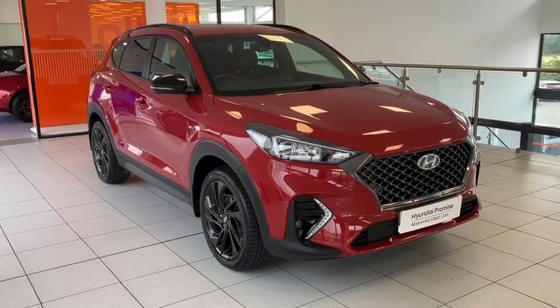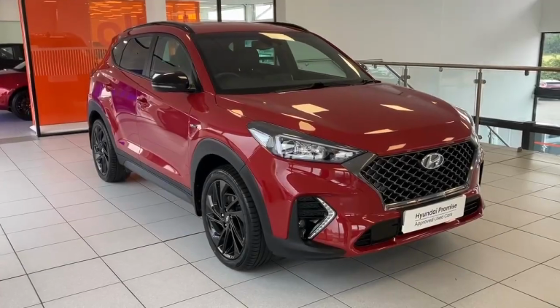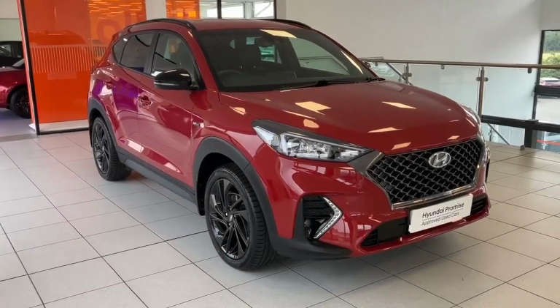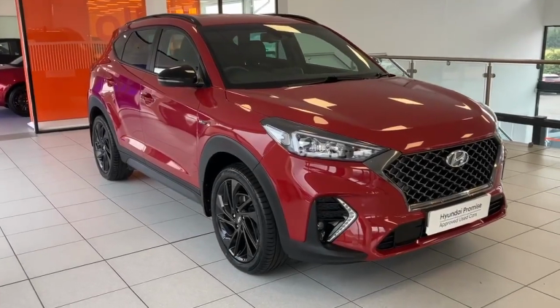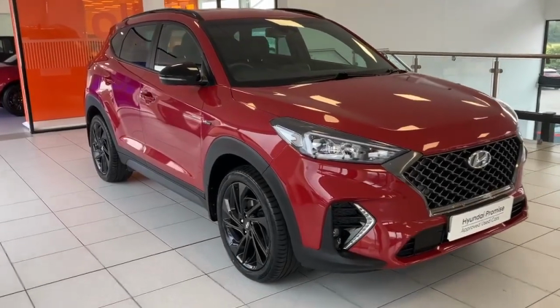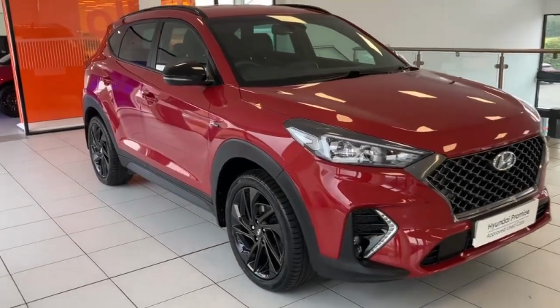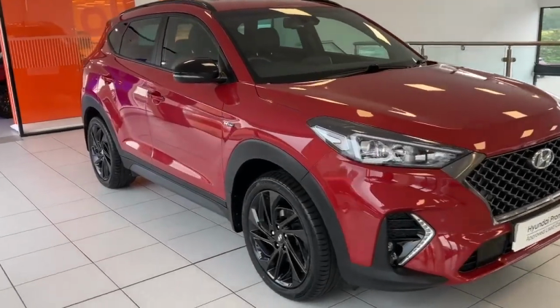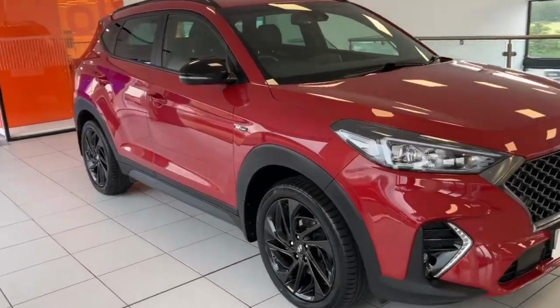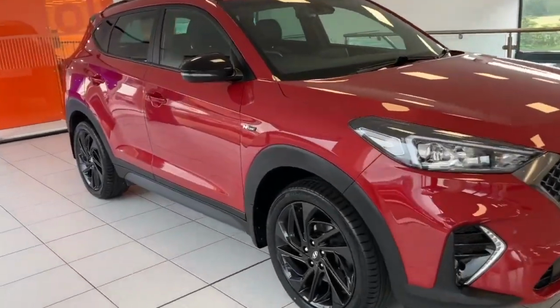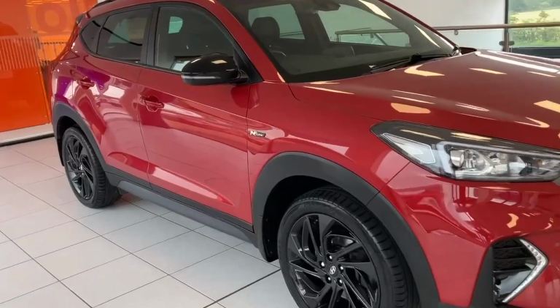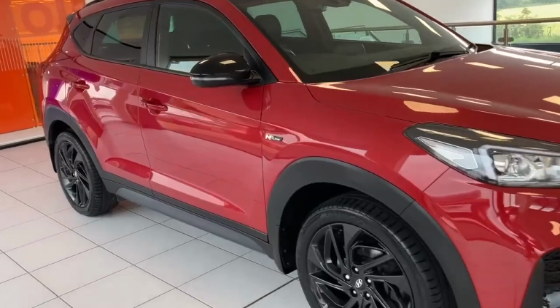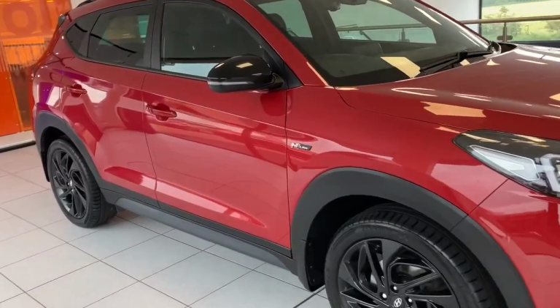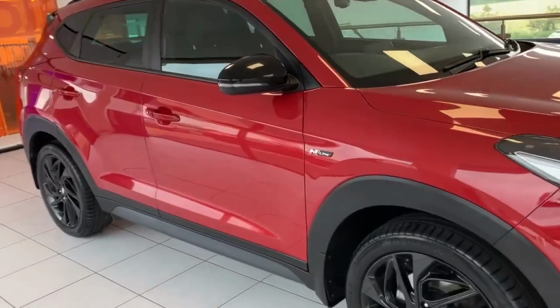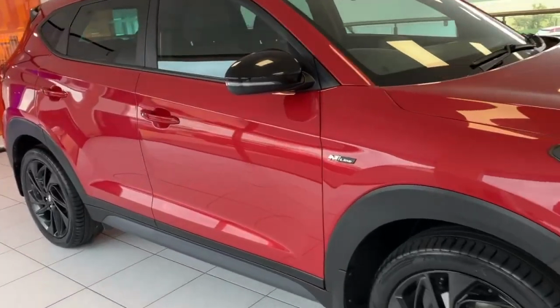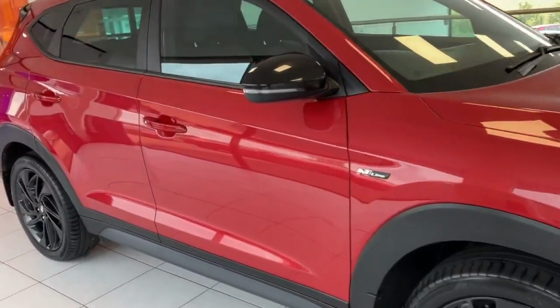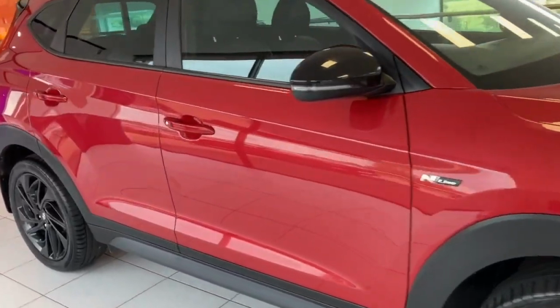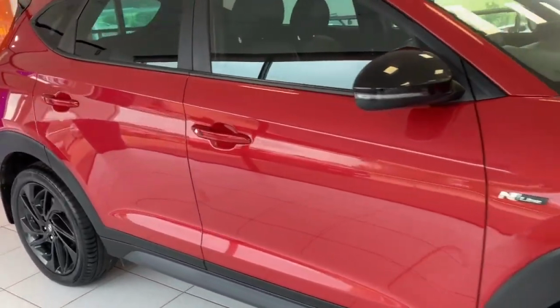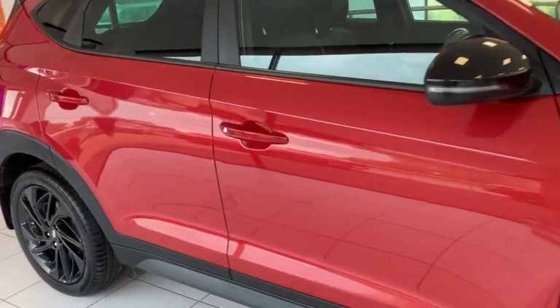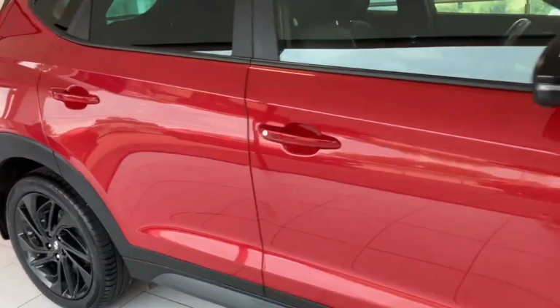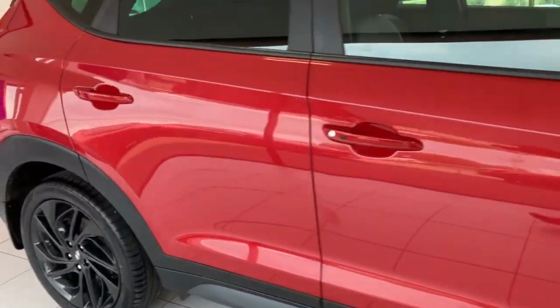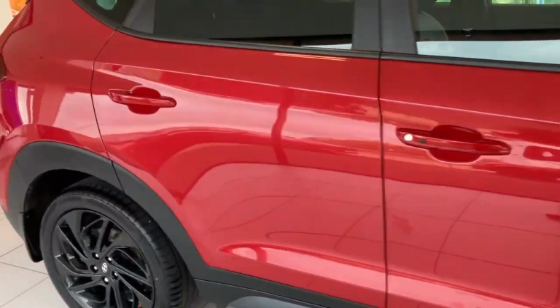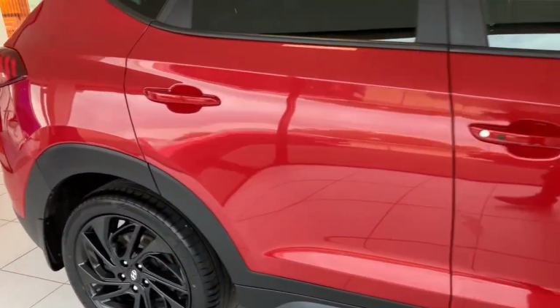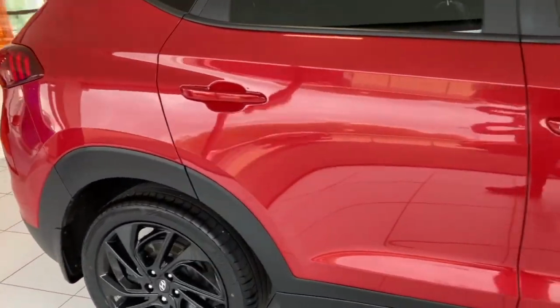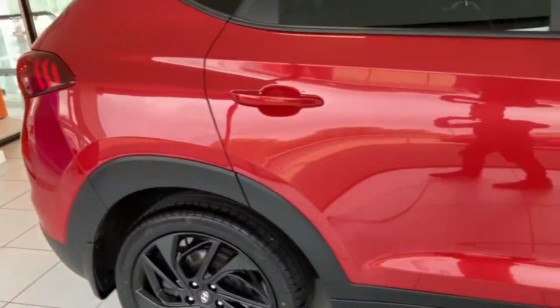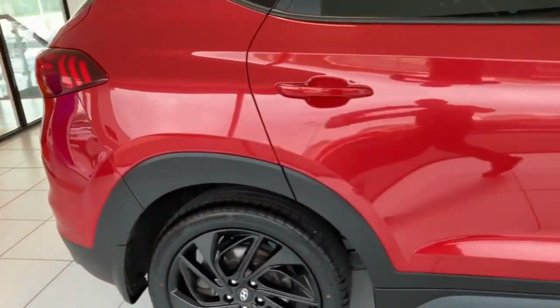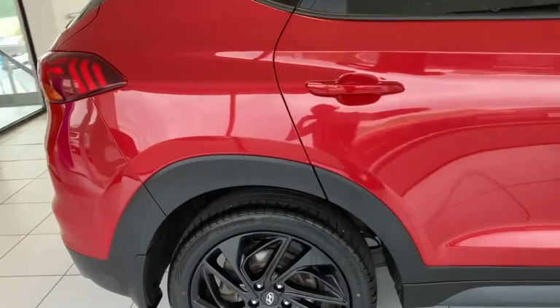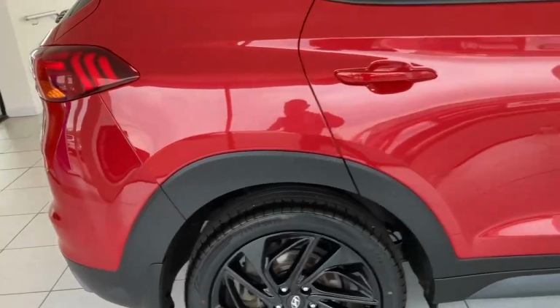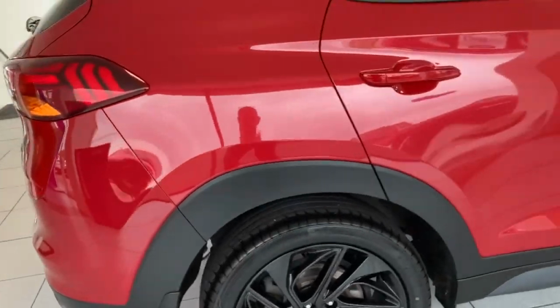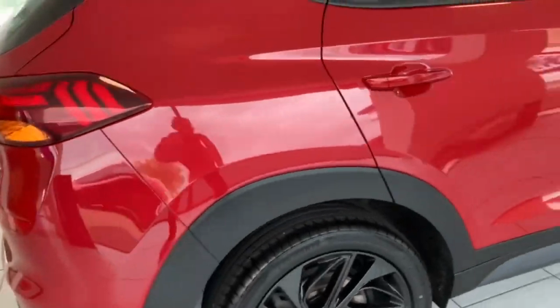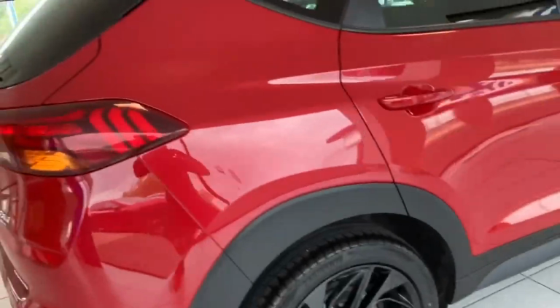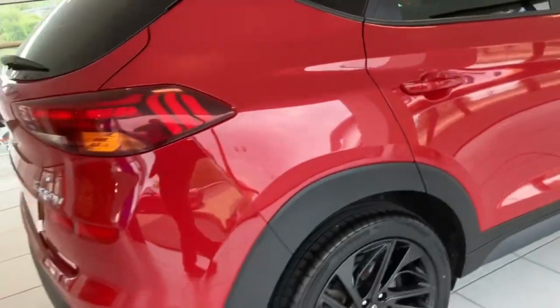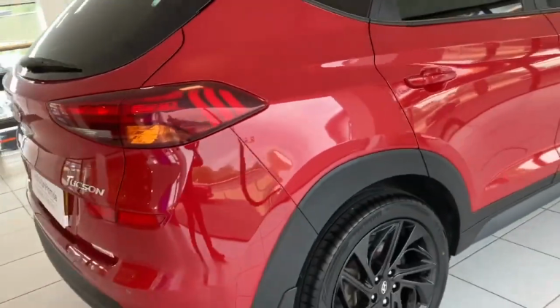Hi folks, Tony here again at Salt Marine Hyundai Dungannon. I just want to show you around this red 2020 Hyundai Tucson N-Line mild hybrid DCT — it's a 1.6 diesel.